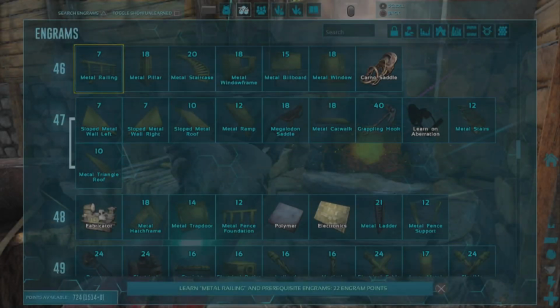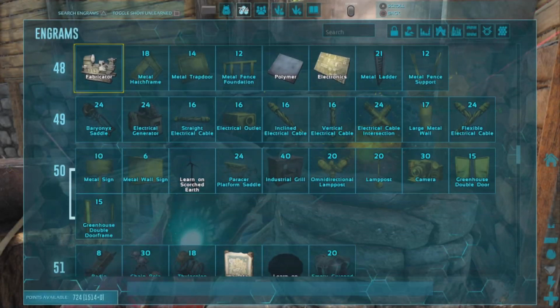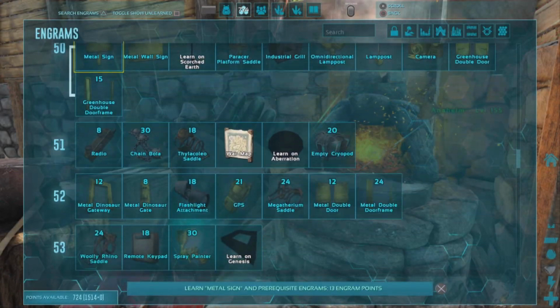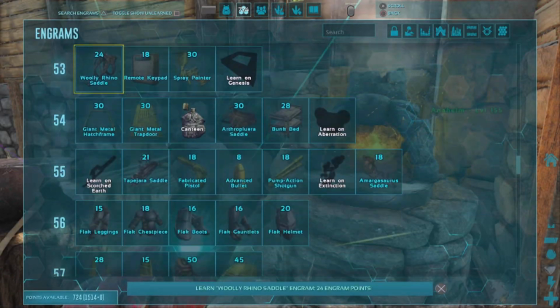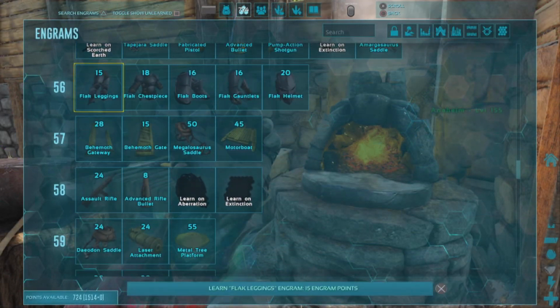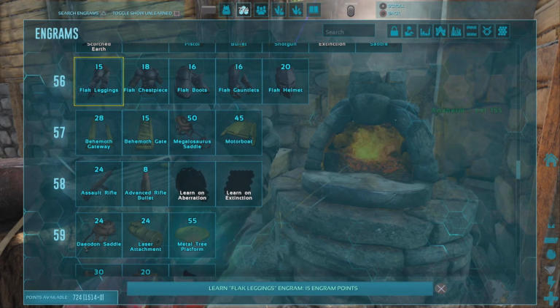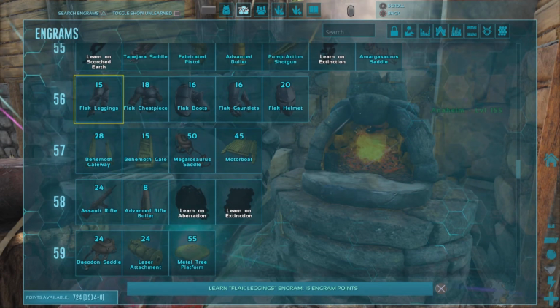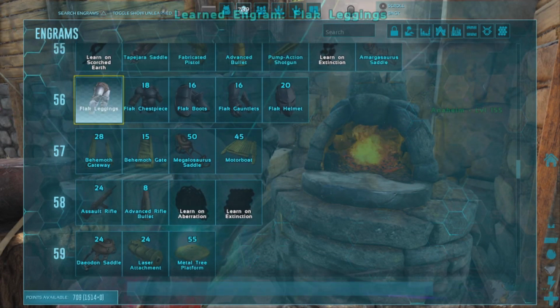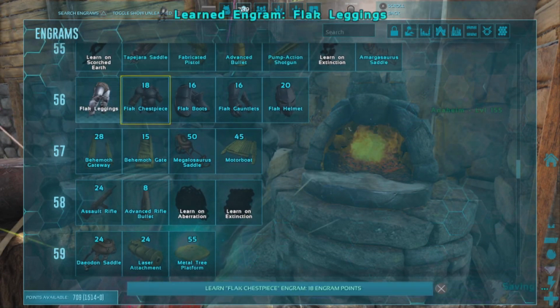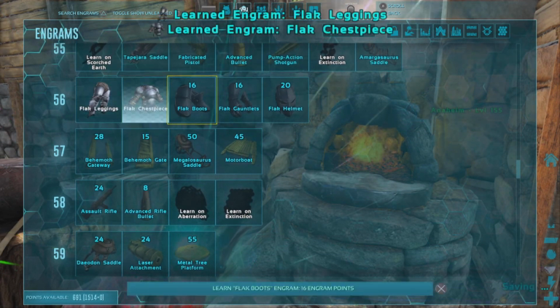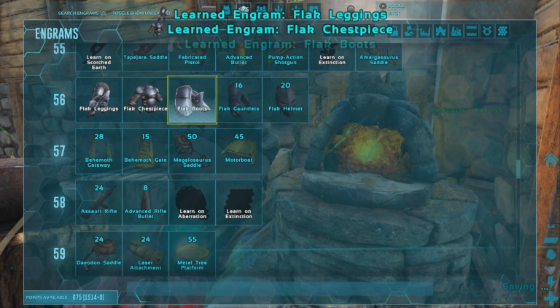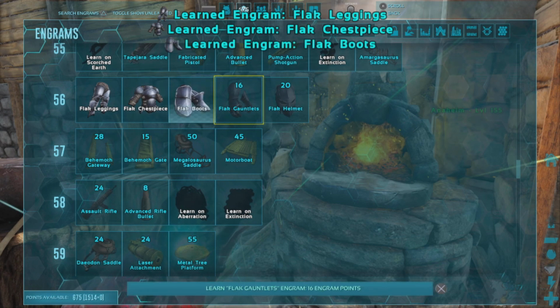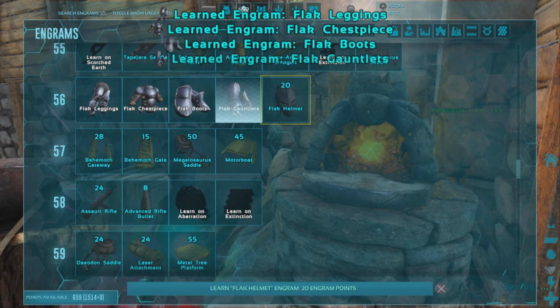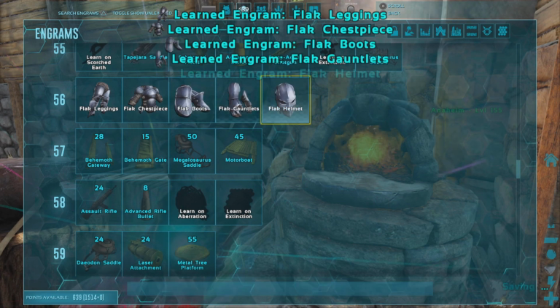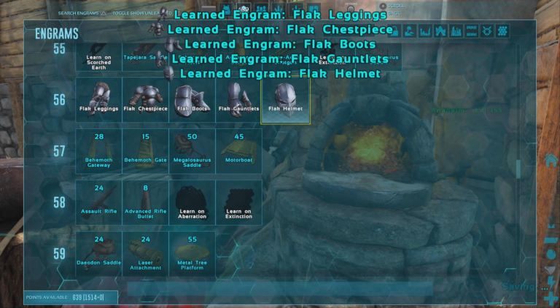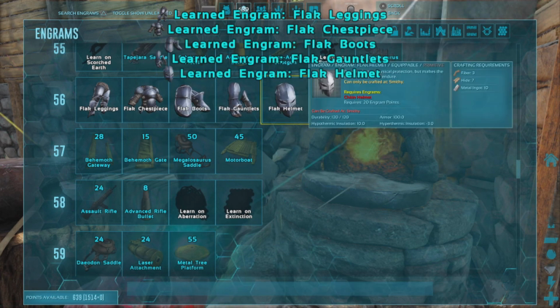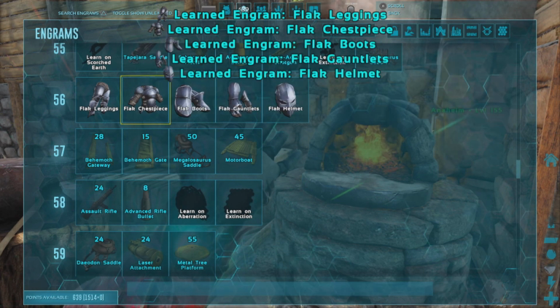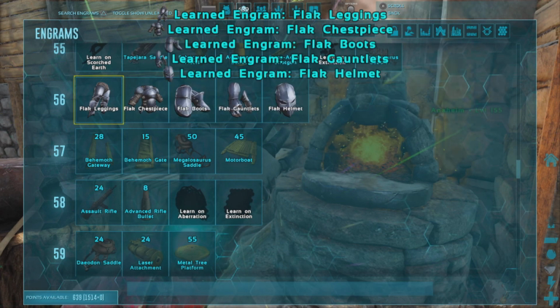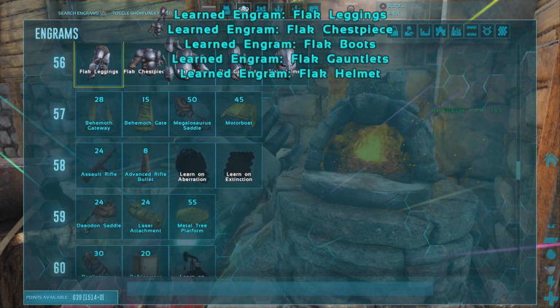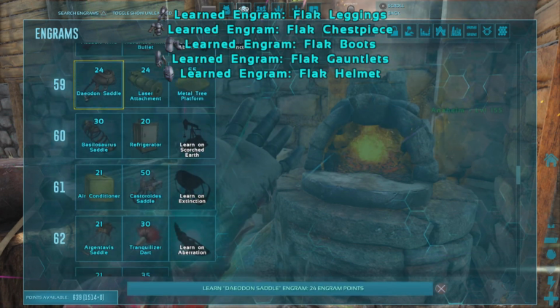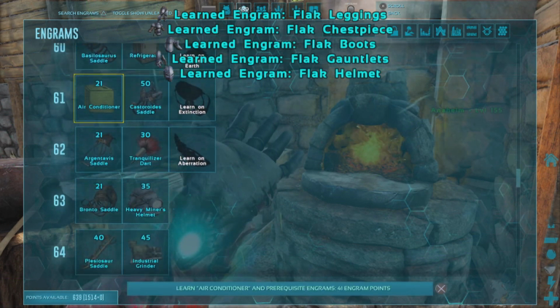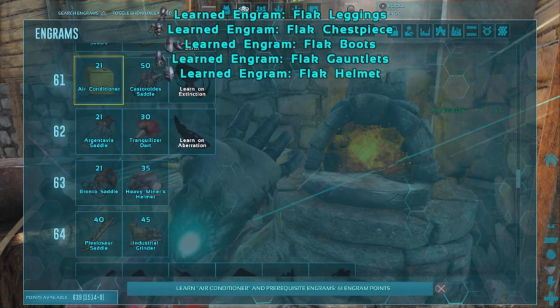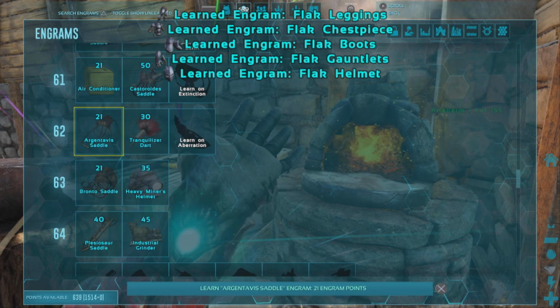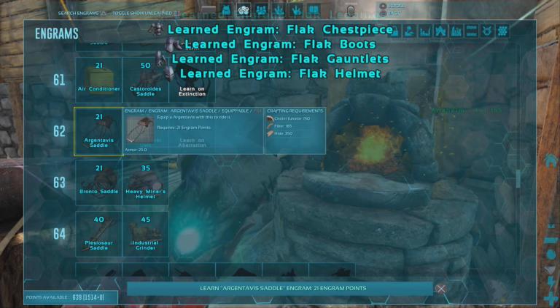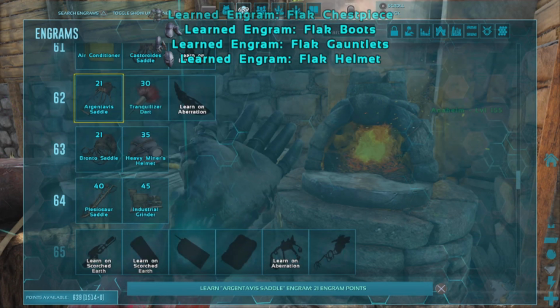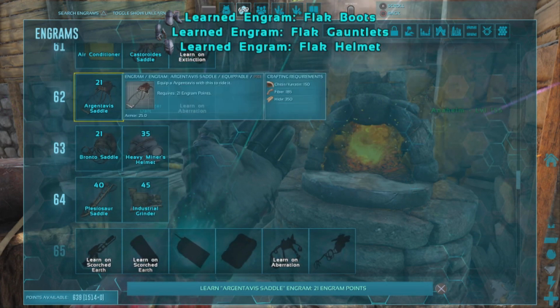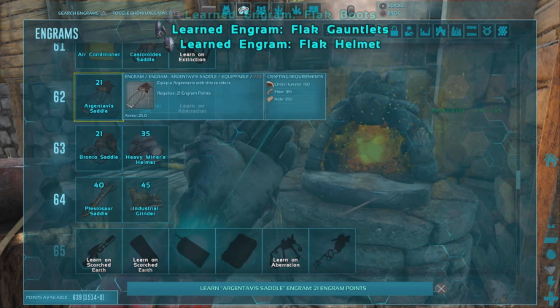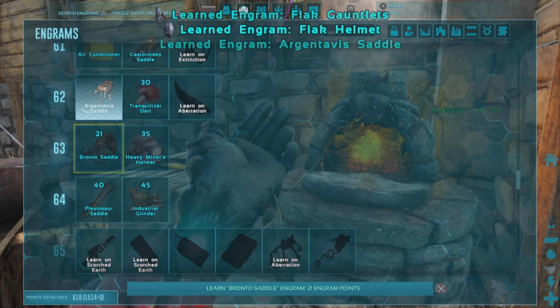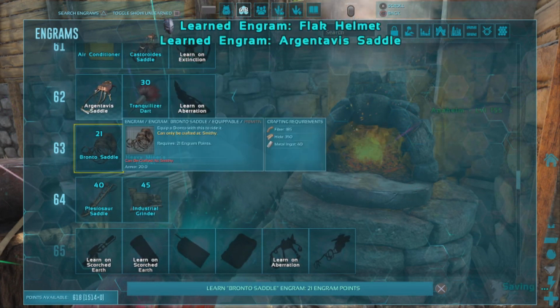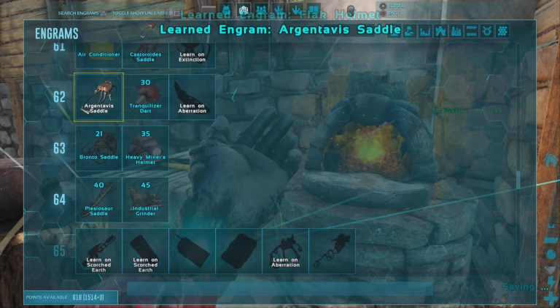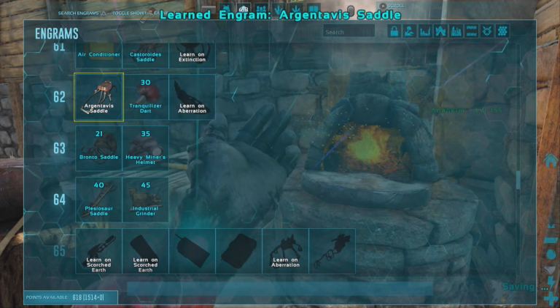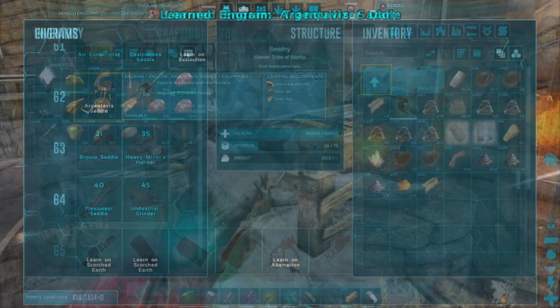Hello everyone, welcome back to another episode of Ark Survival Evolved. Today we're here on the island, and to get things started off we're going to be unlocking flak armor, as well as an Argentavis saddle, seeing as we've now reached the required level.